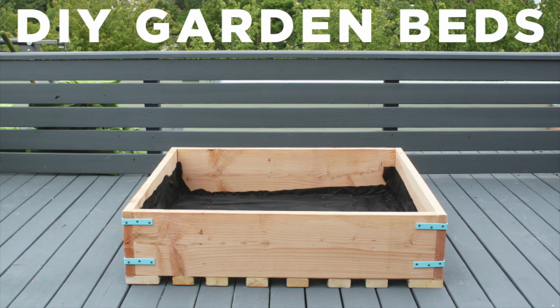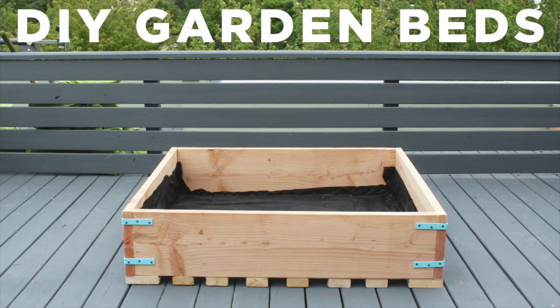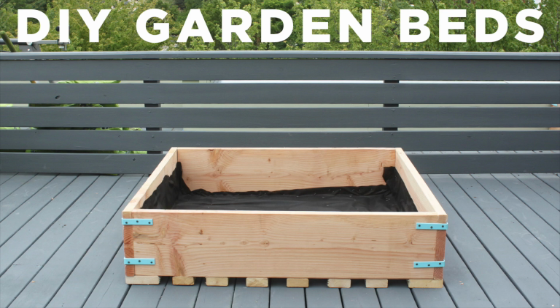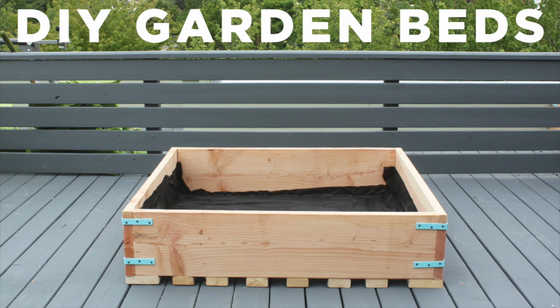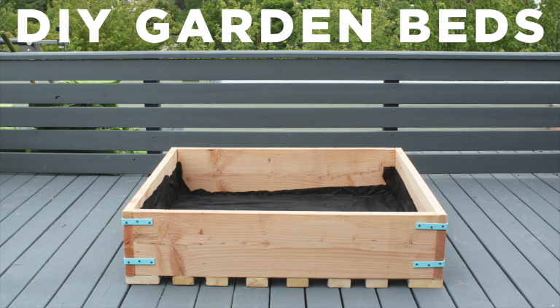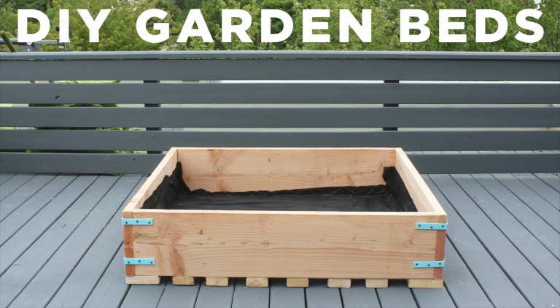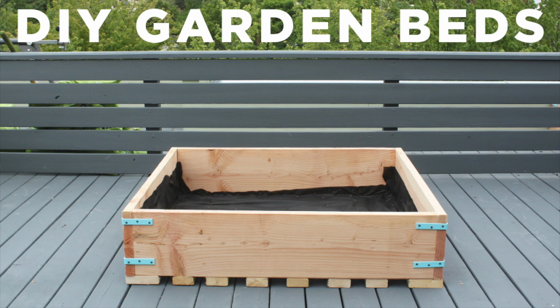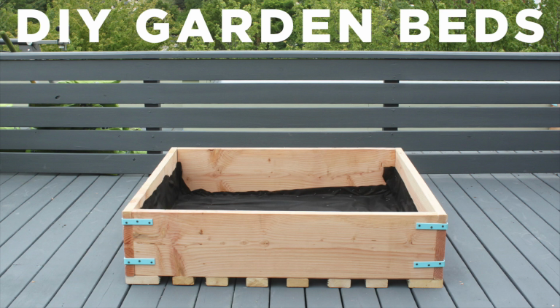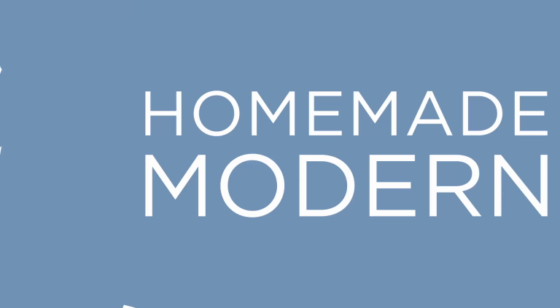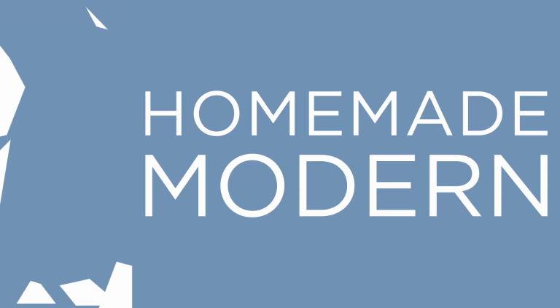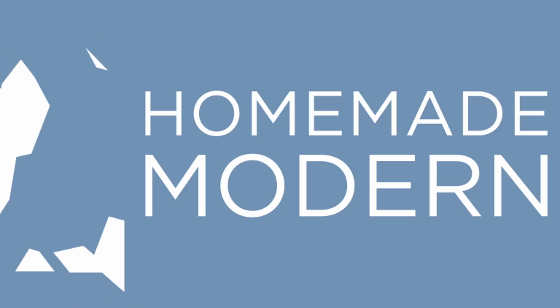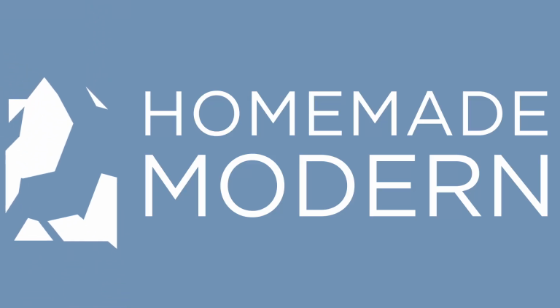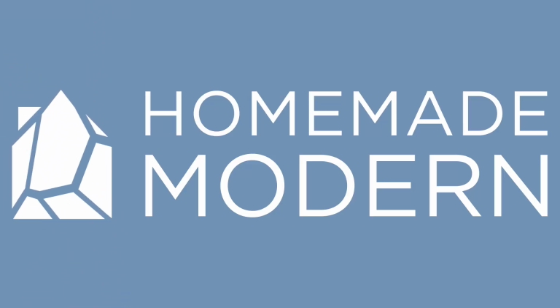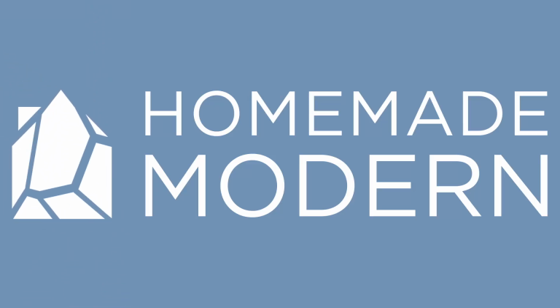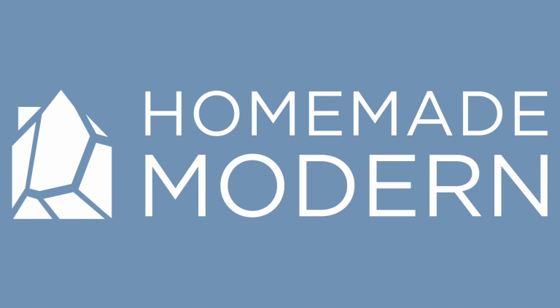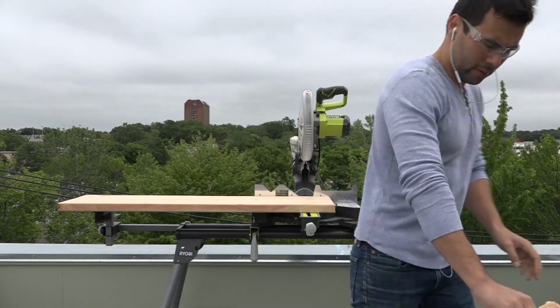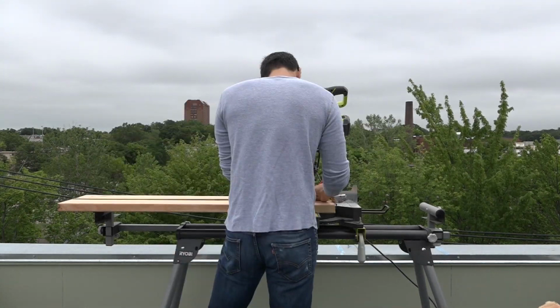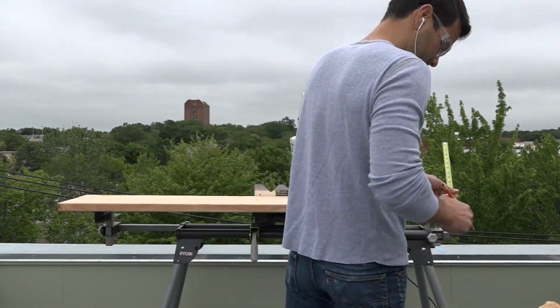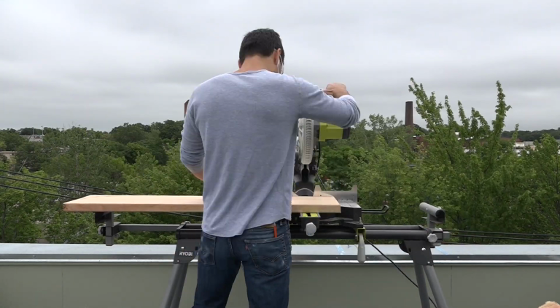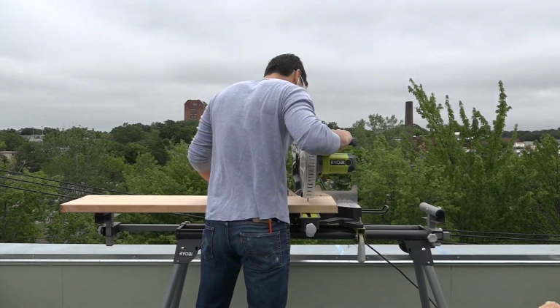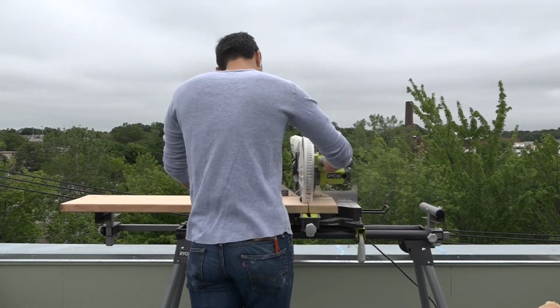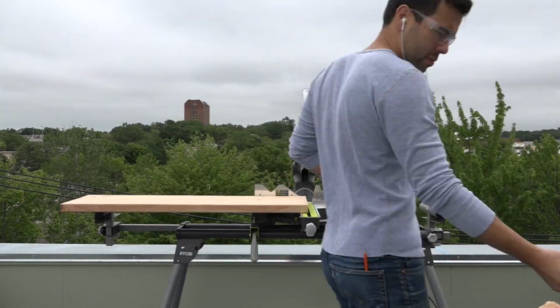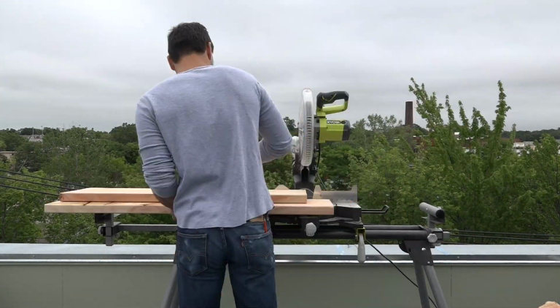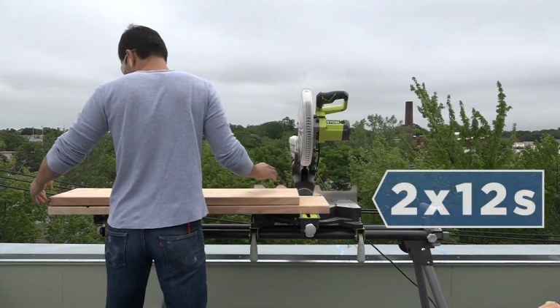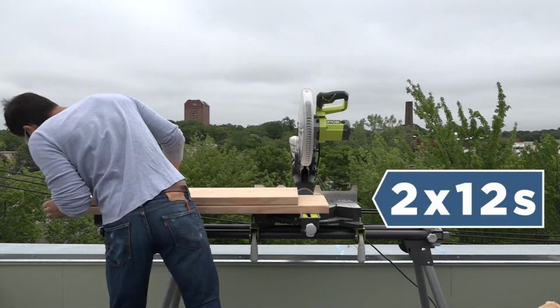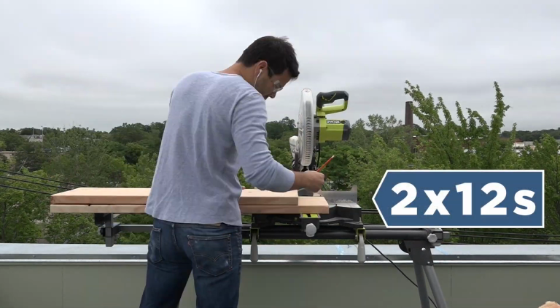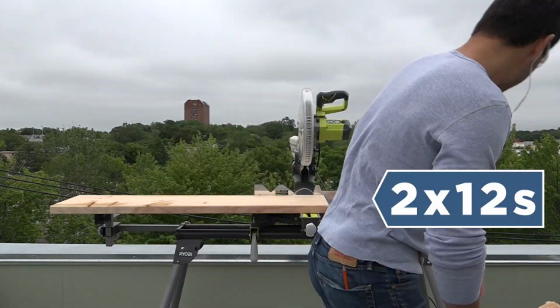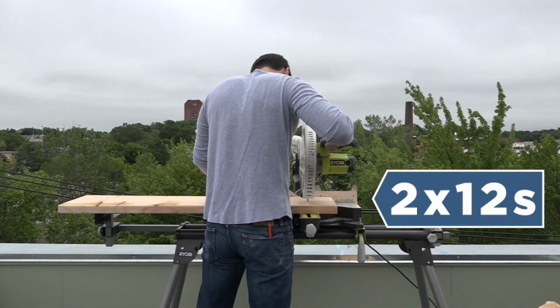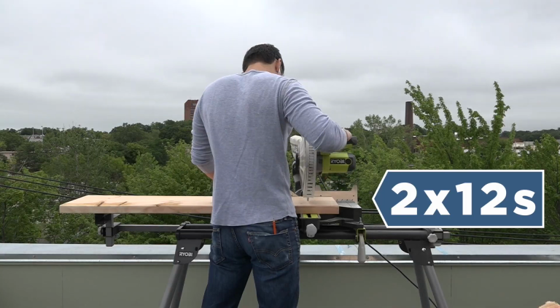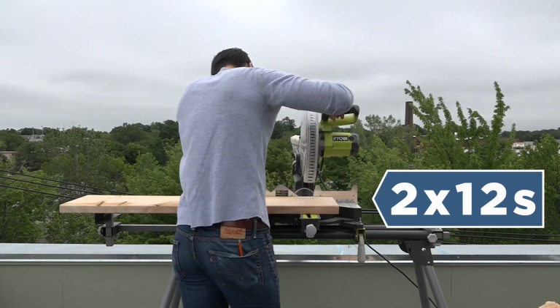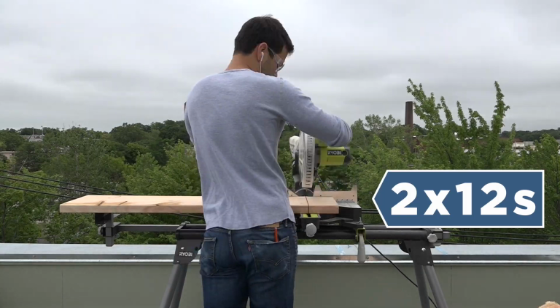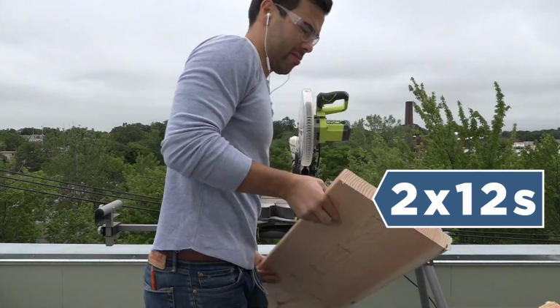Today we're going to make some garden beds for my roof deck. I'm going to use my compound miter saw to cut 2x12s which will make the perimeter of the beds.